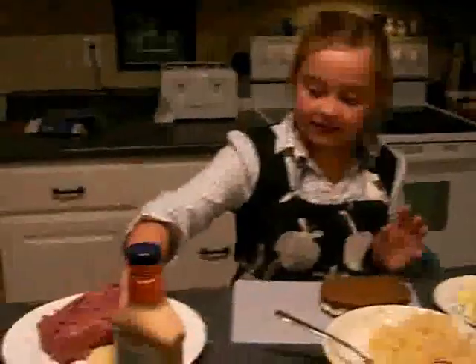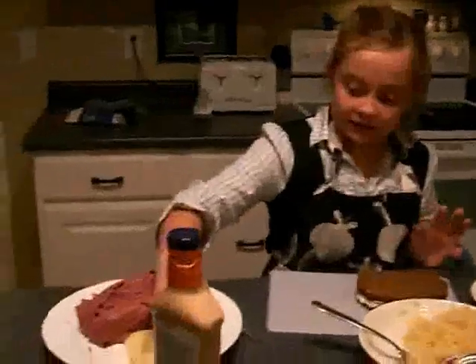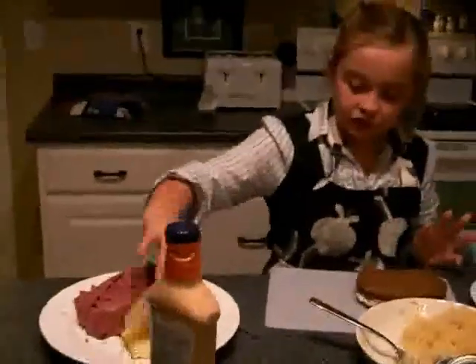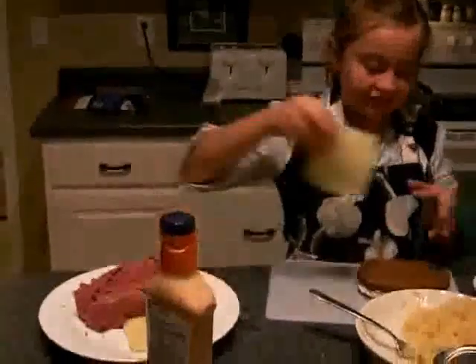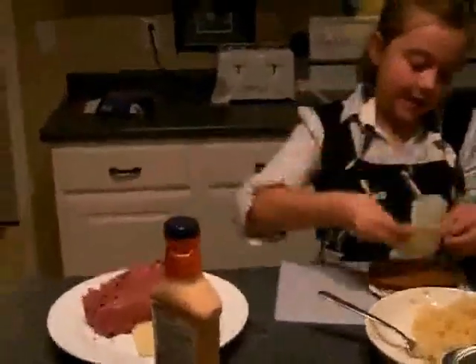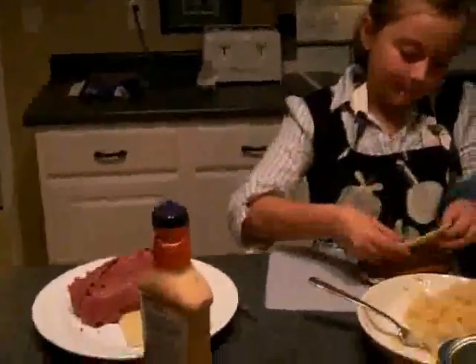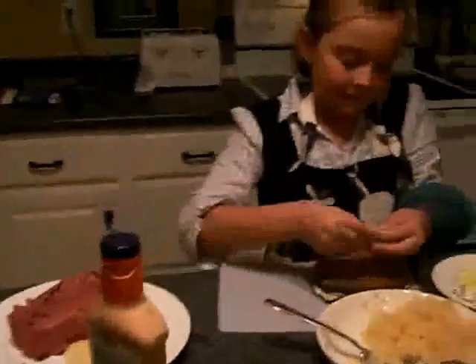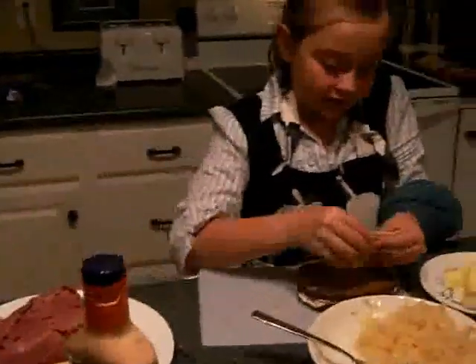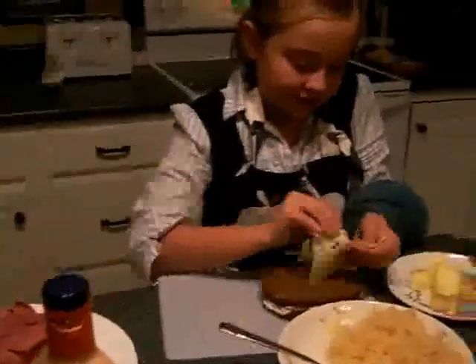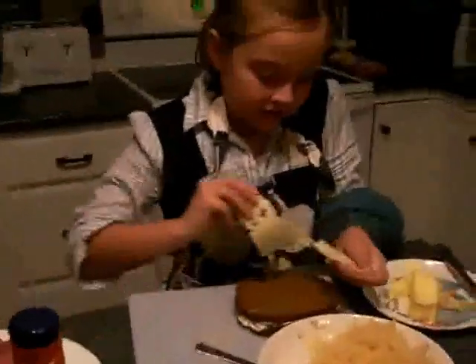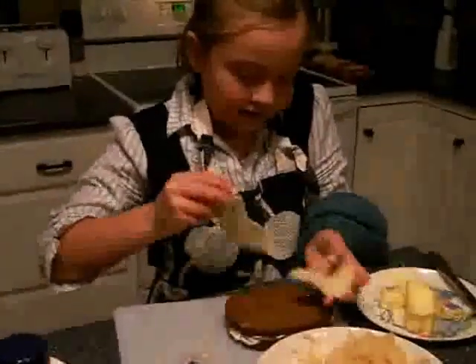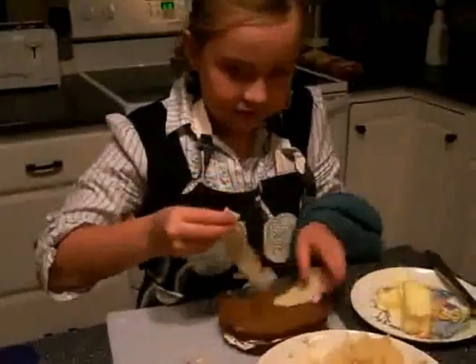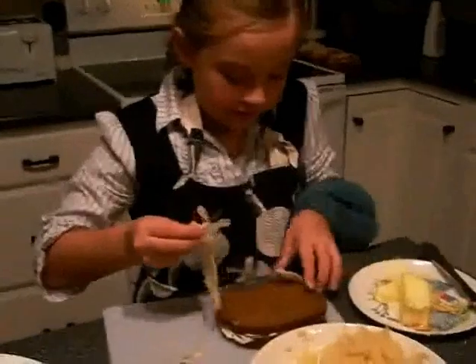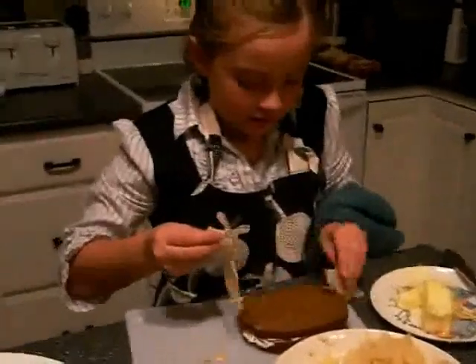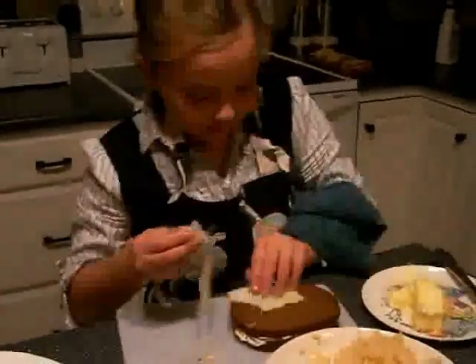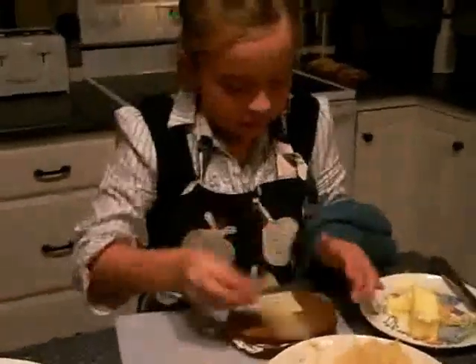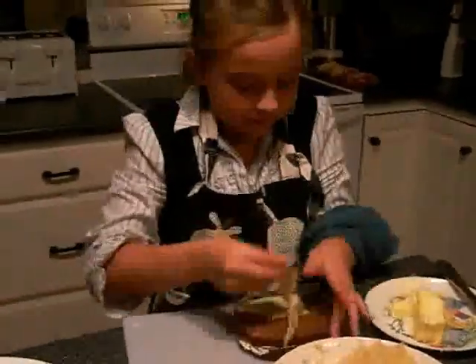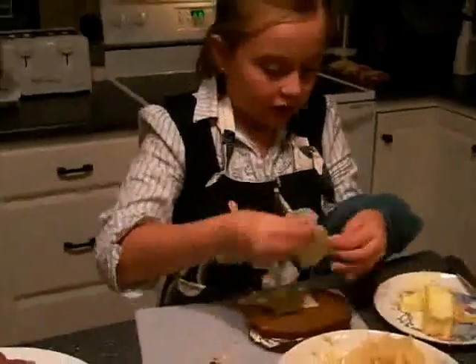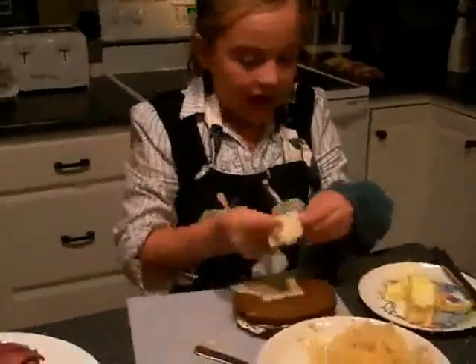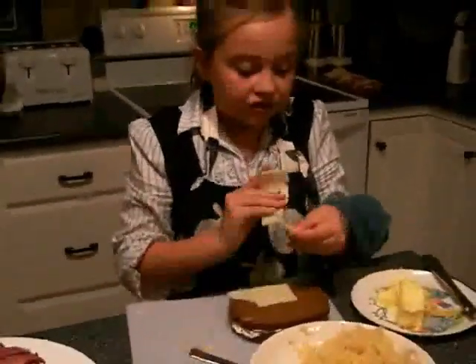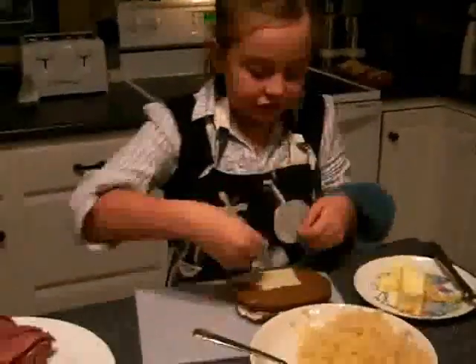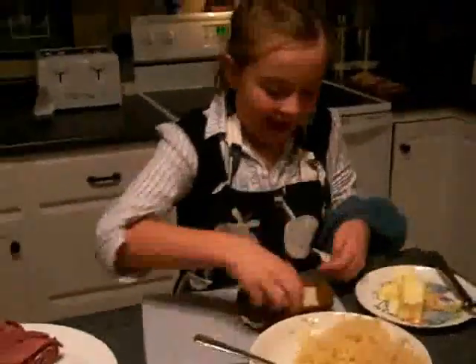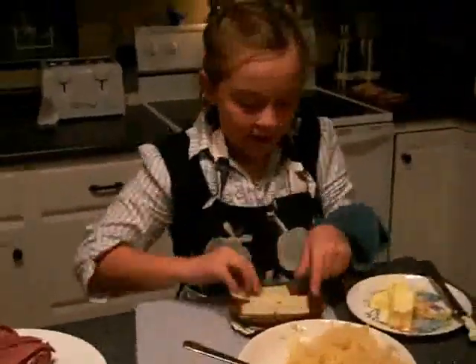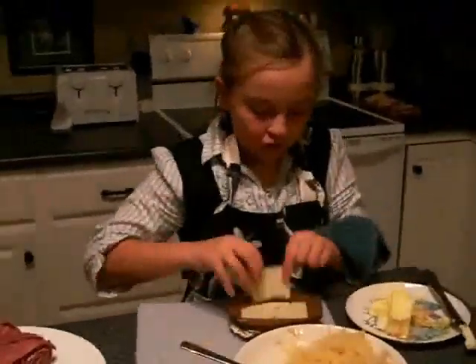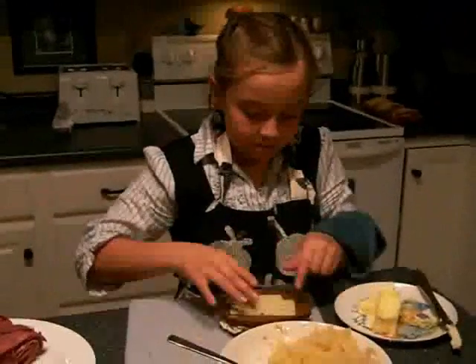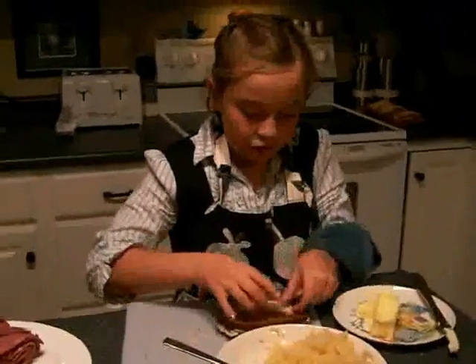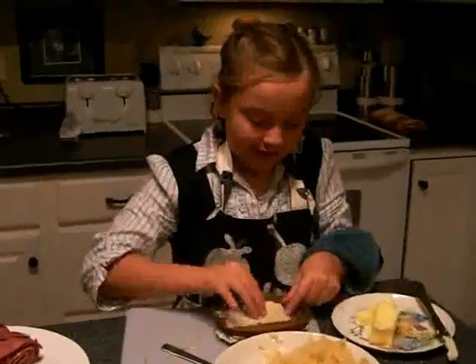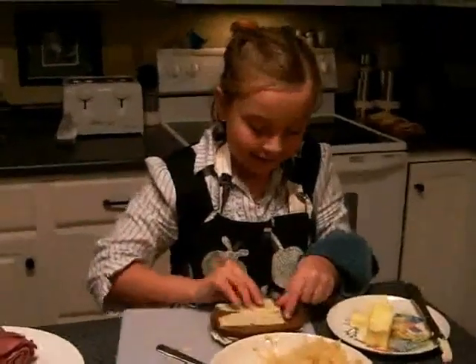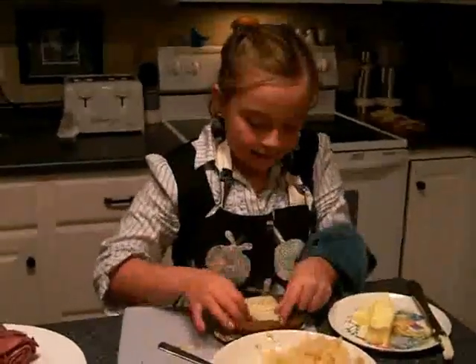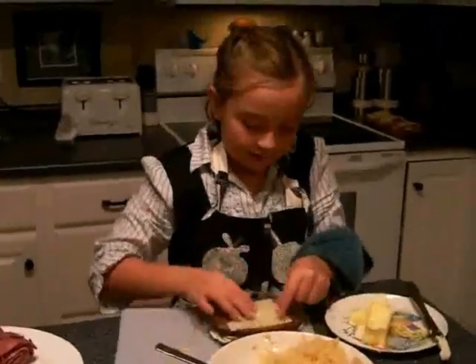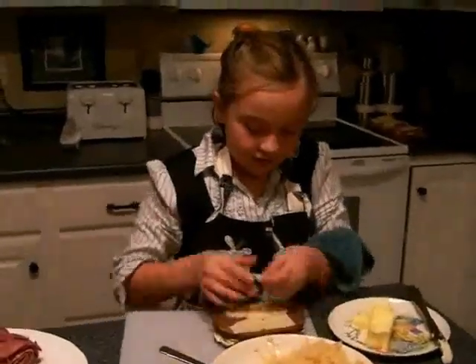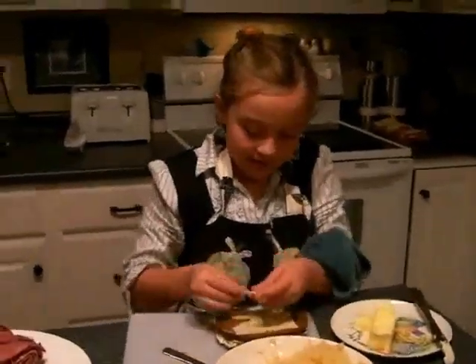You take some Swiss, baby Swiss, and then you put it on. I usually like to do it in half because you don't want it to burn on the side, because this is a little big.